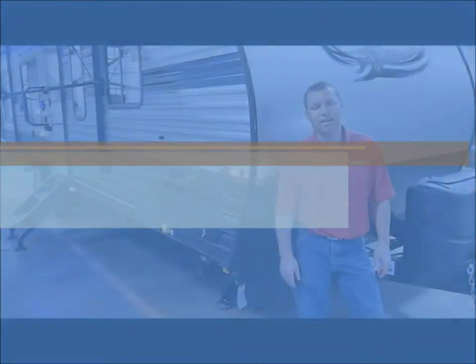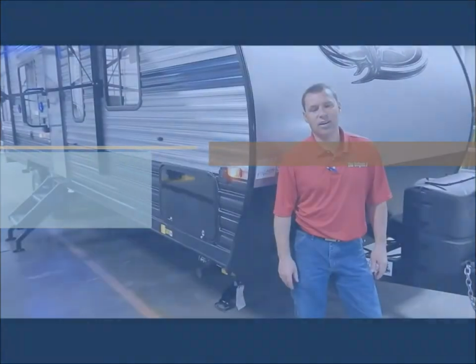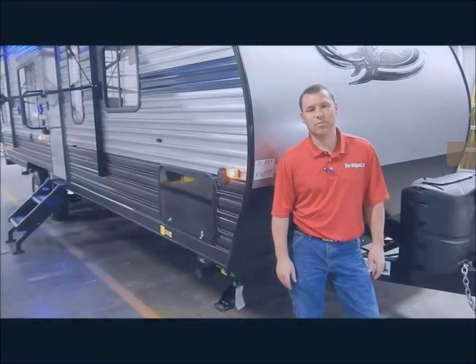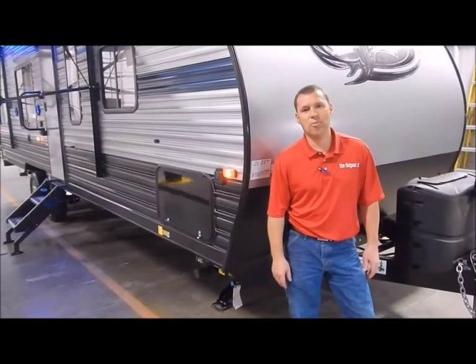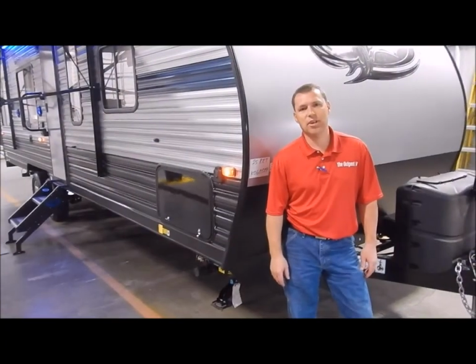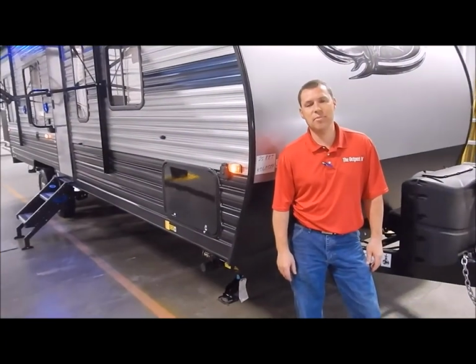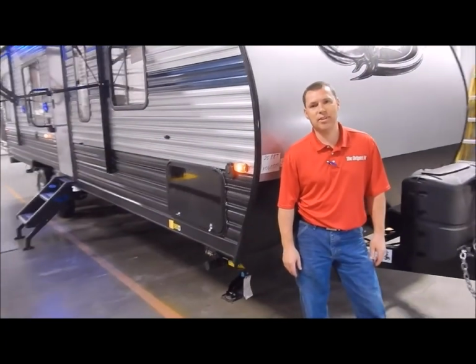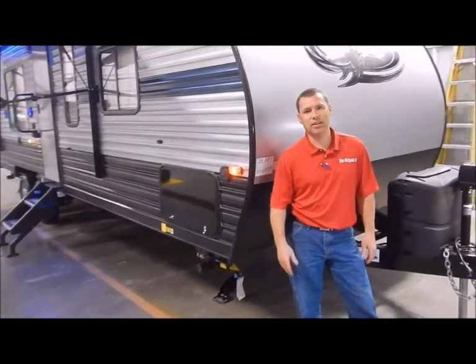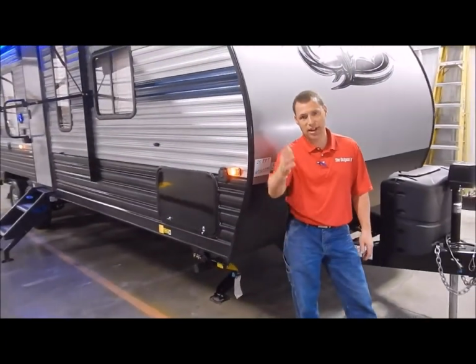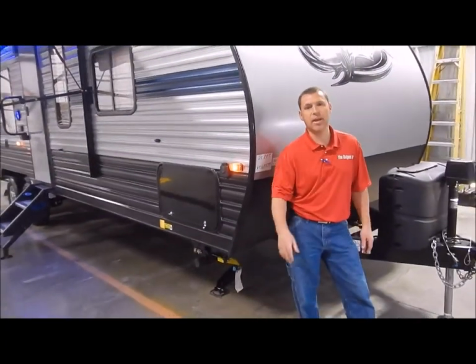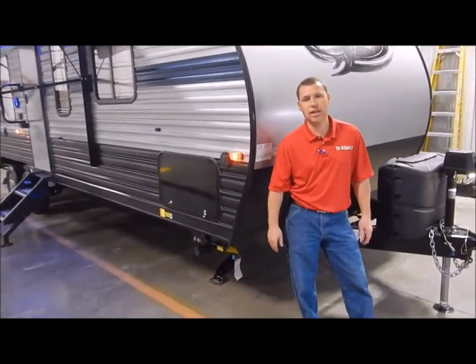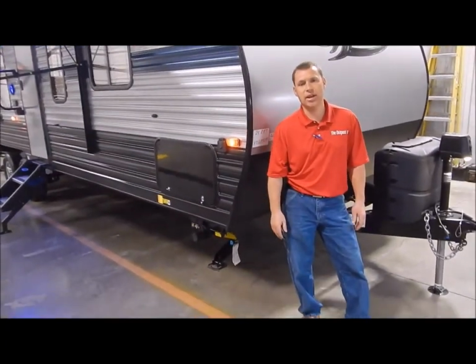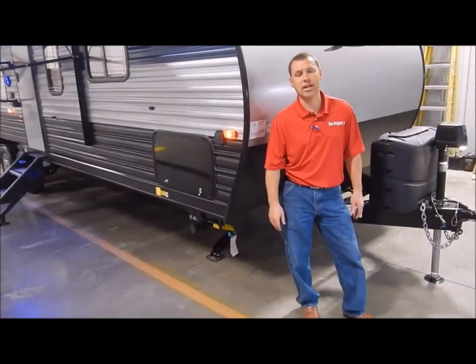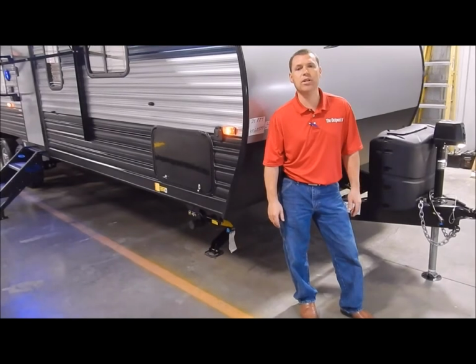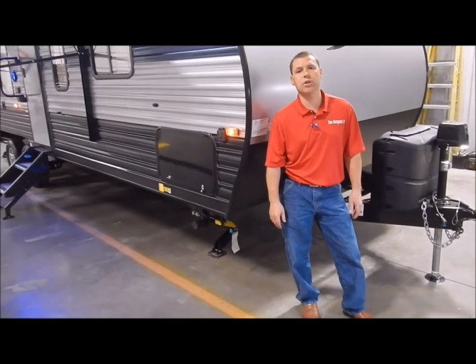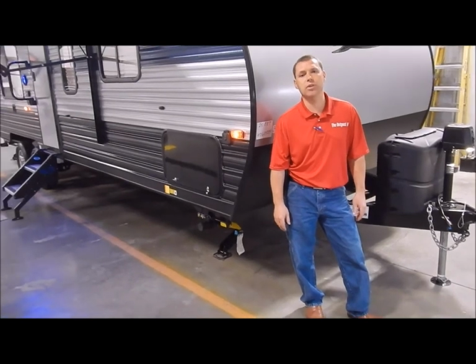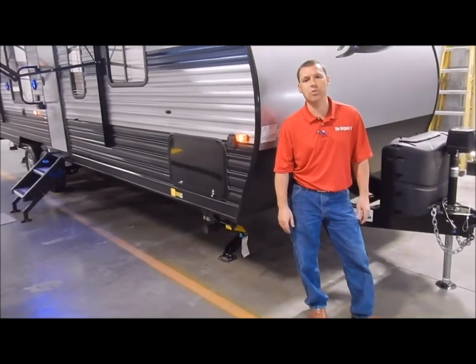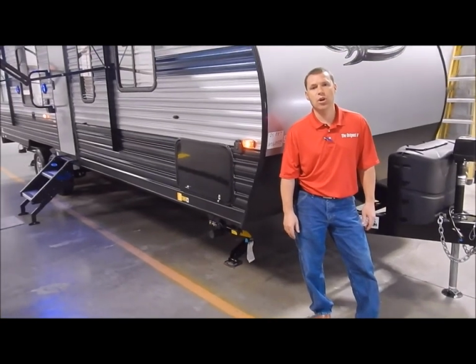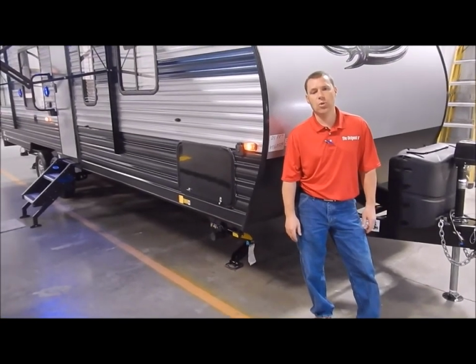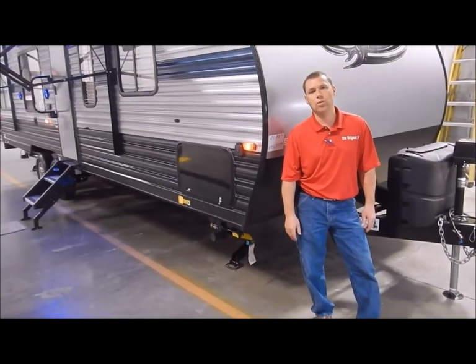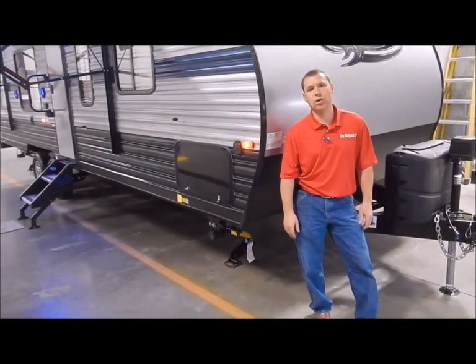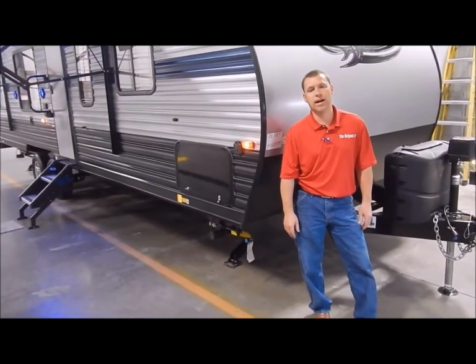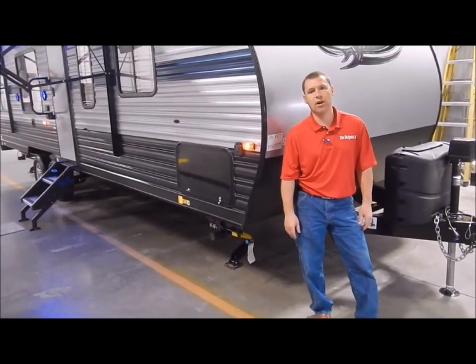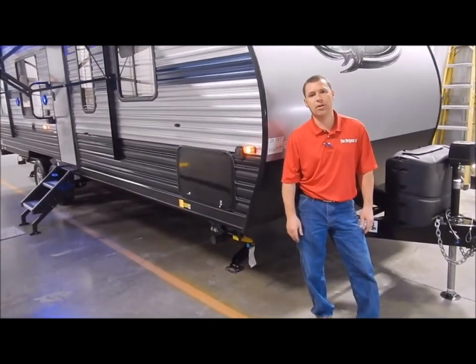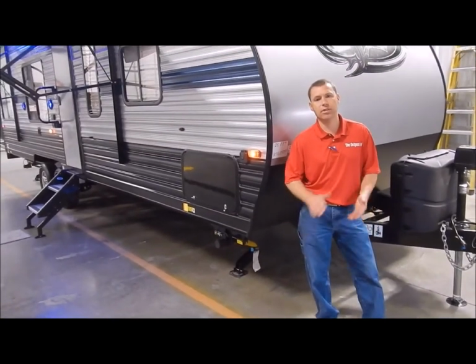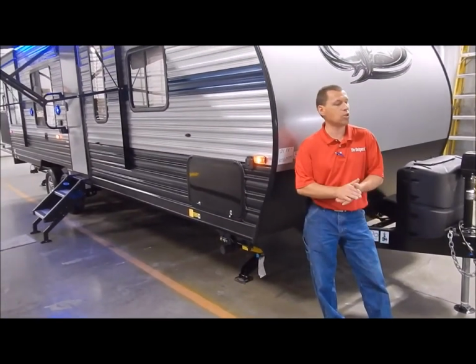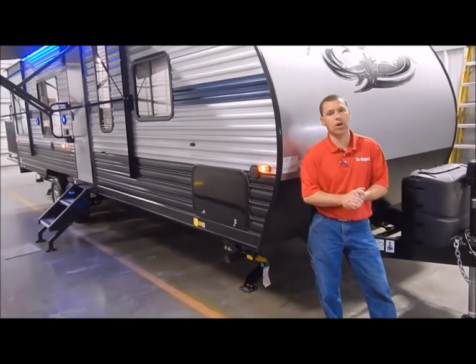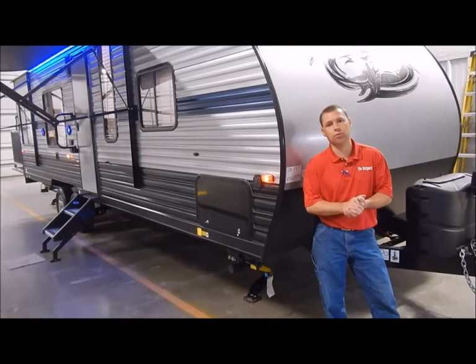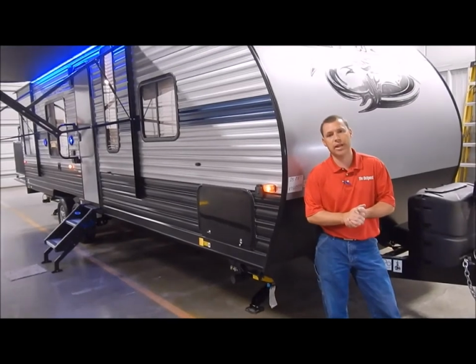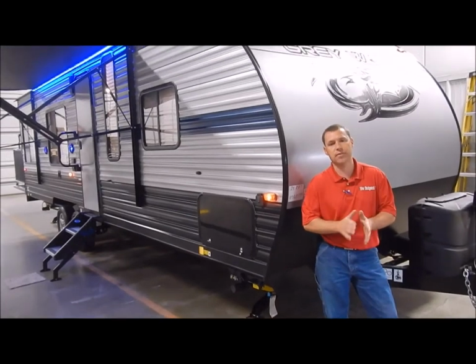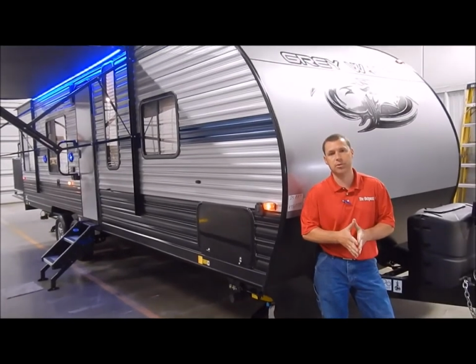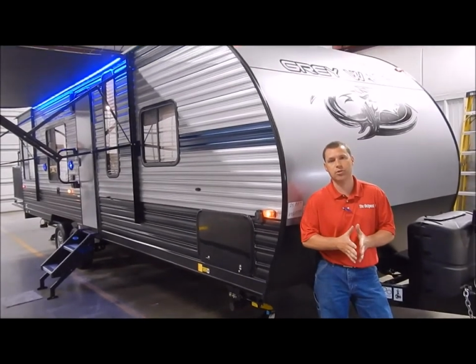Hi and welcome to the Outpost RV. My name is Phelan, our cameraman is Henry, and today we're going to show you the new Great Wolf 25RR. This is another toy hauler floor plan that is very similar to the 26RR that's been very popular.